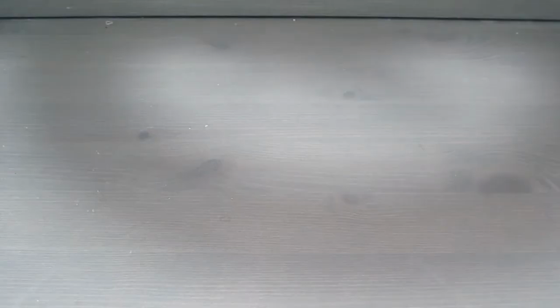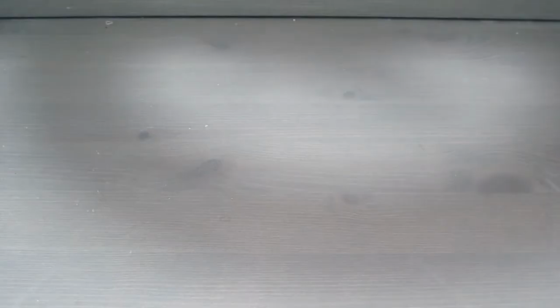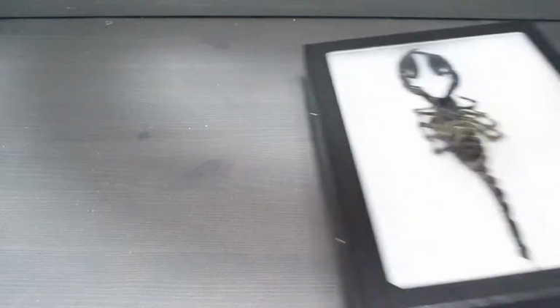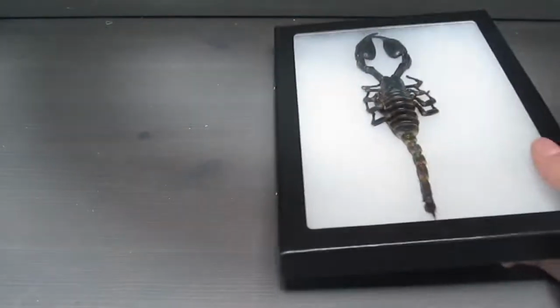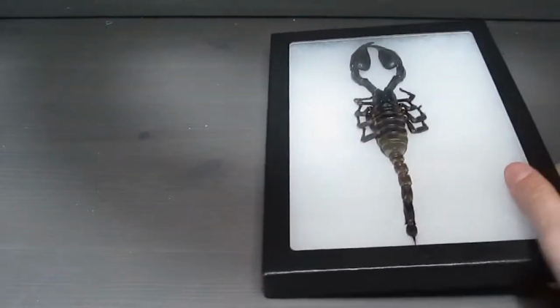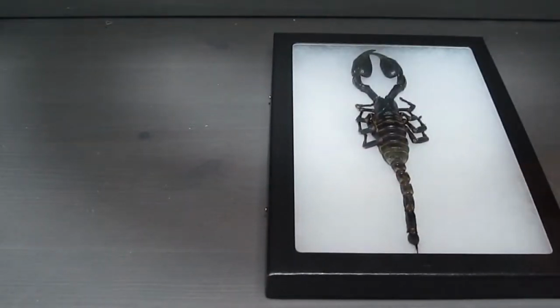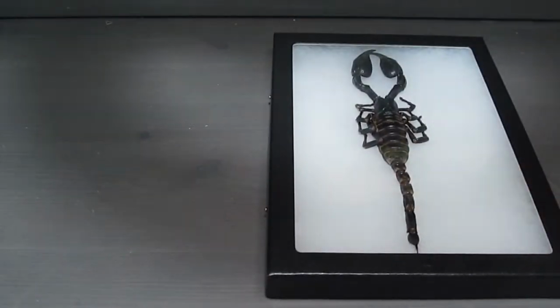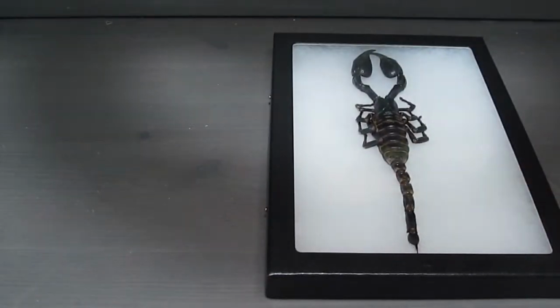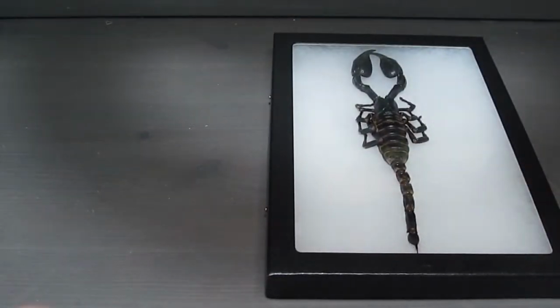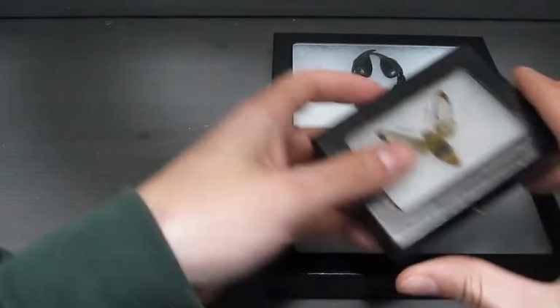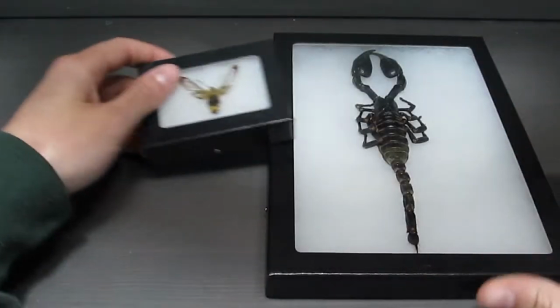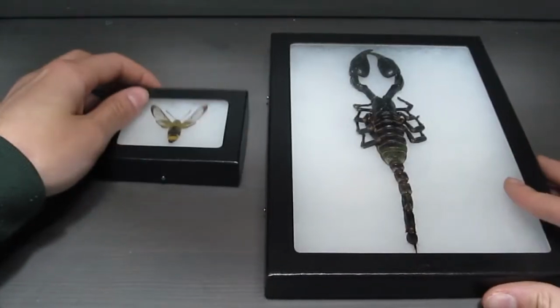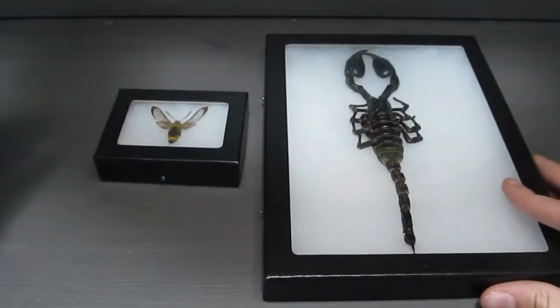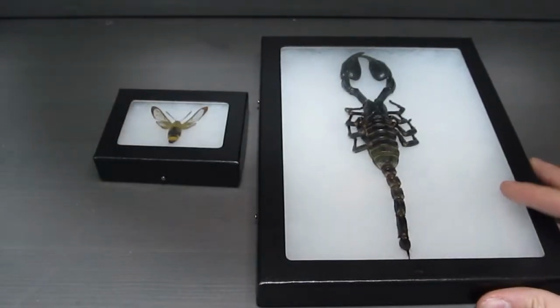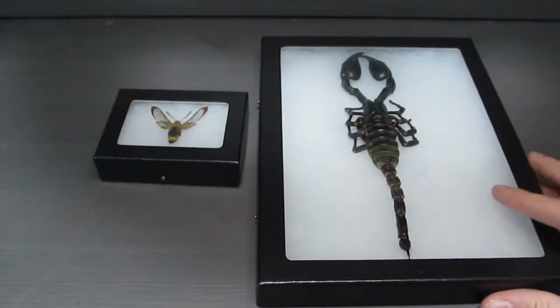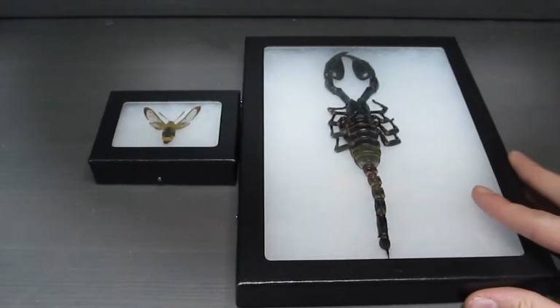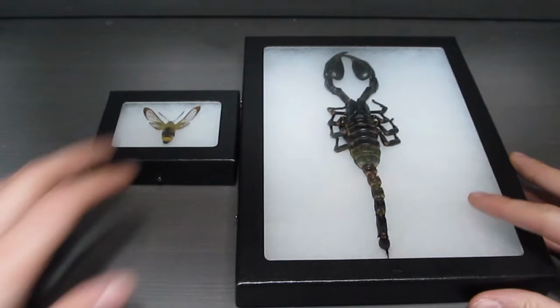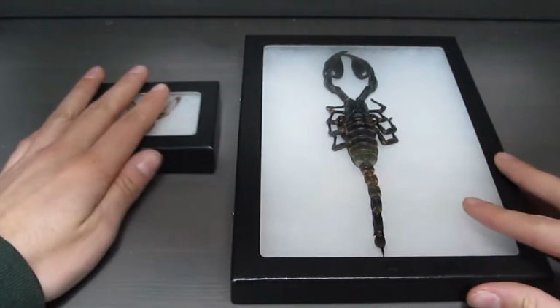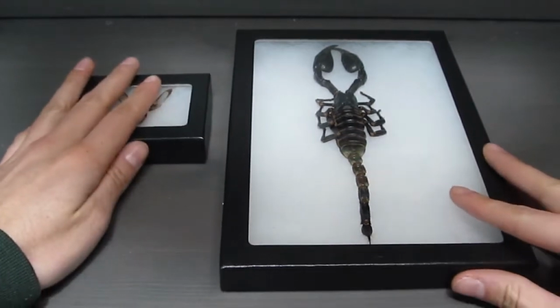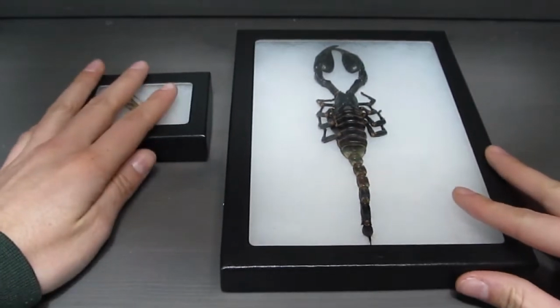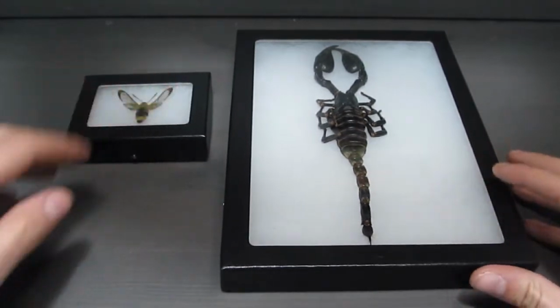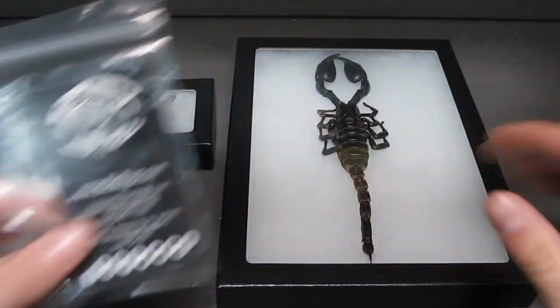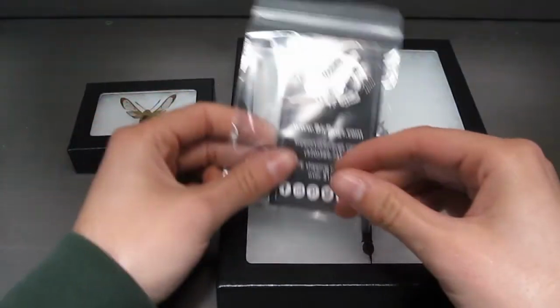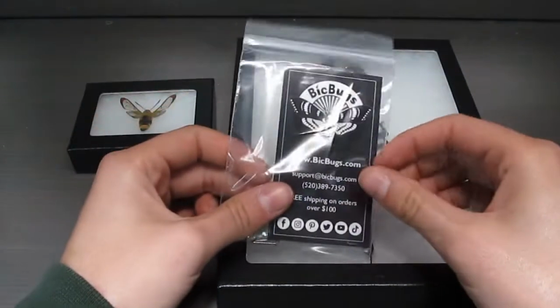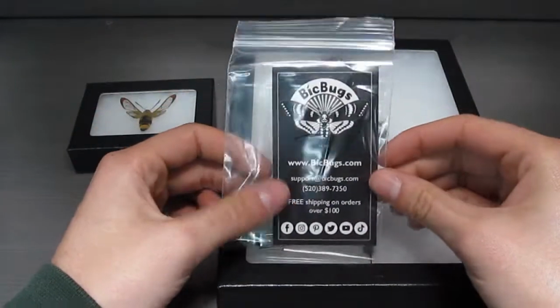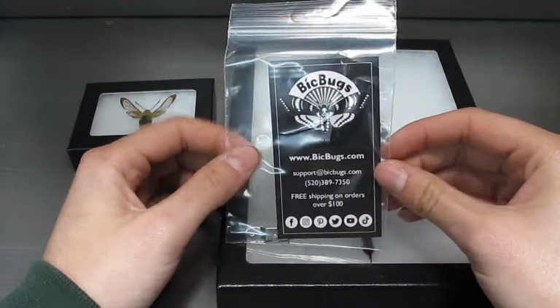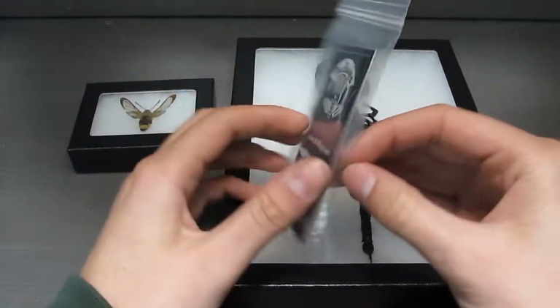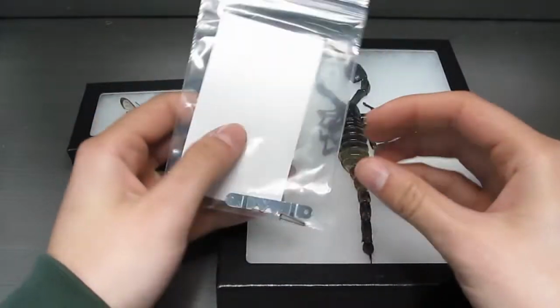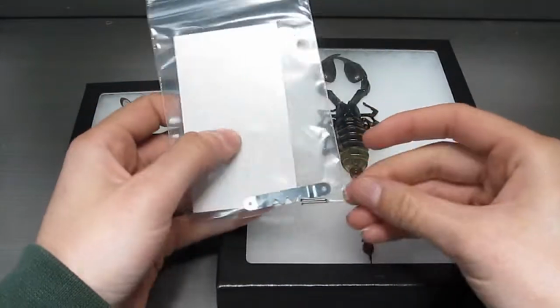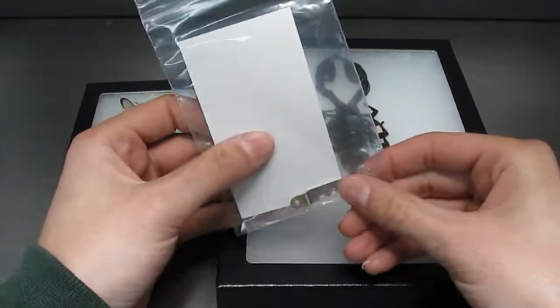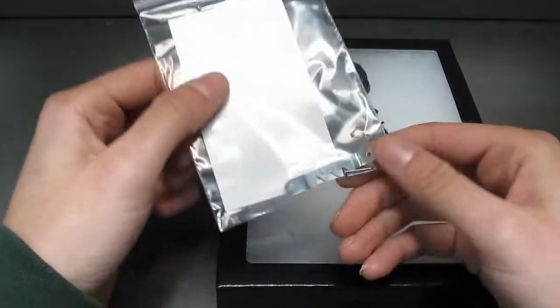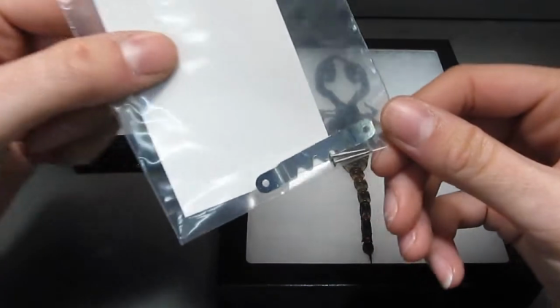You'll need a metal hanger and small nails for hanging Riker frames. You can find these at any craft or home improvement store, but if you shop with us you'll get a little baggie of the hanging supplies along with your framed insect order.